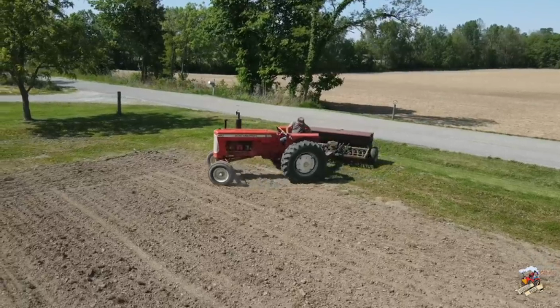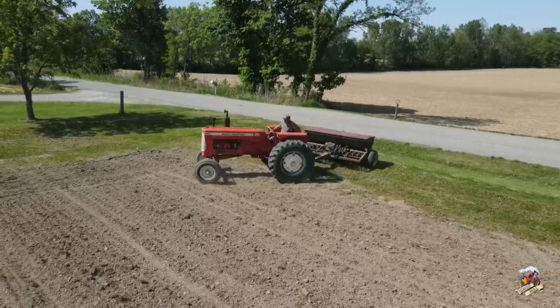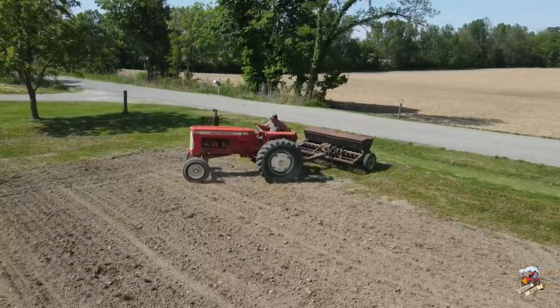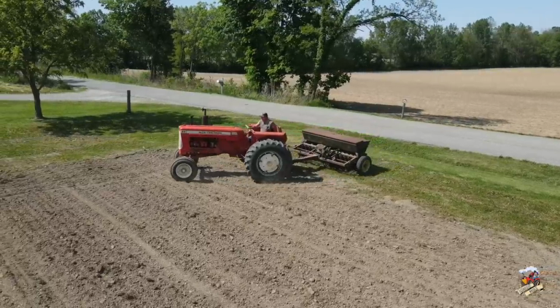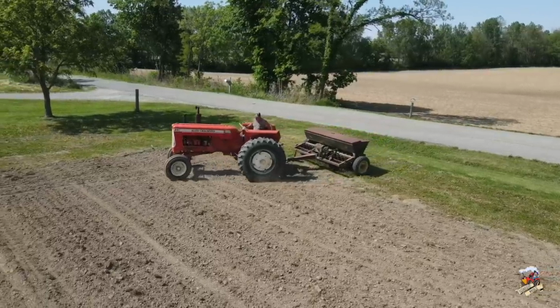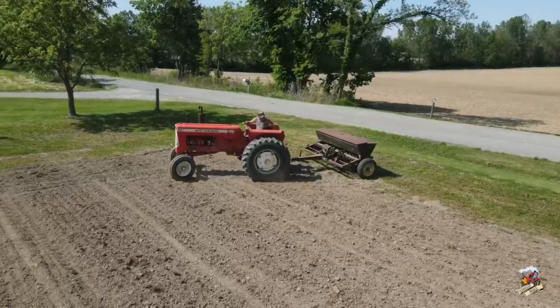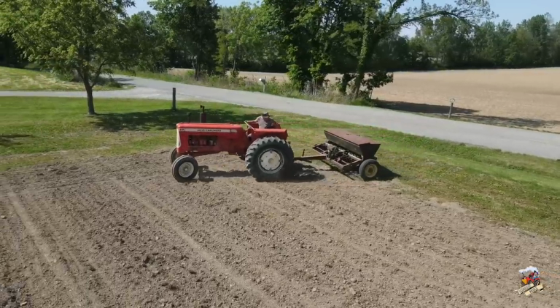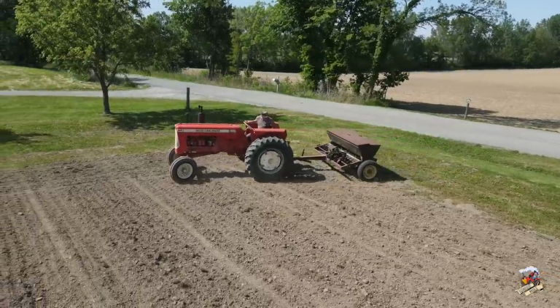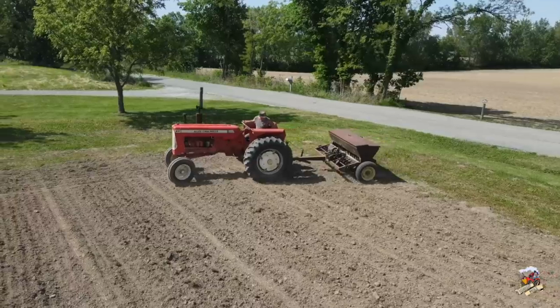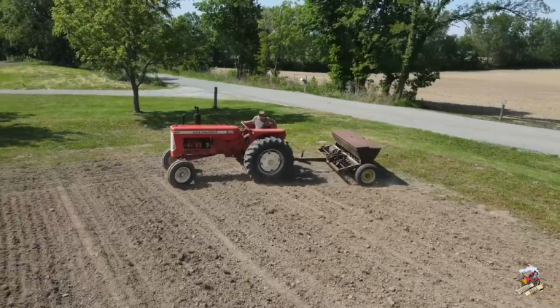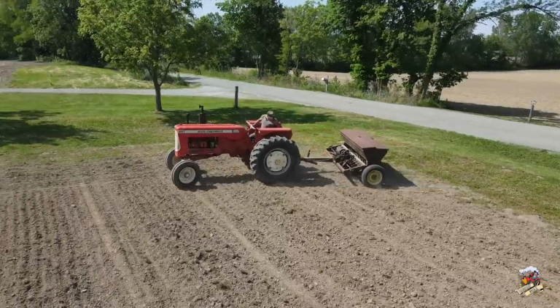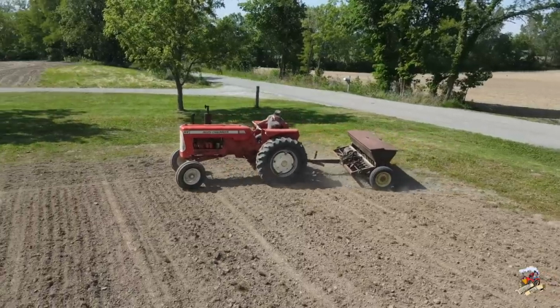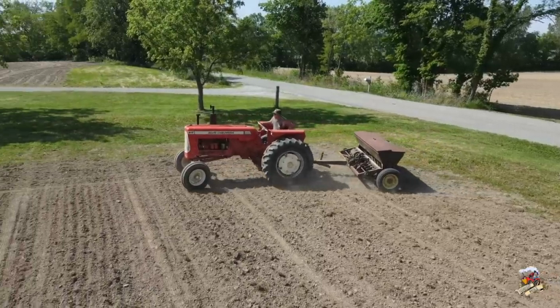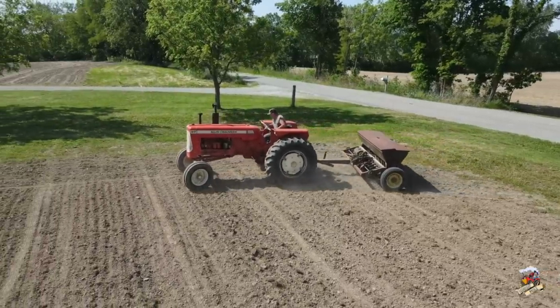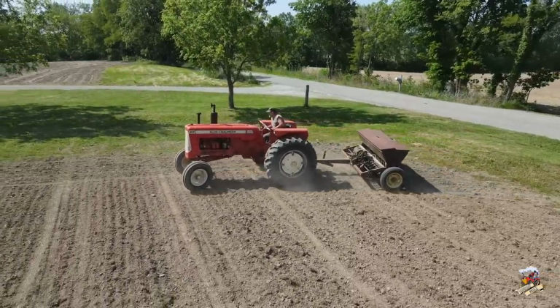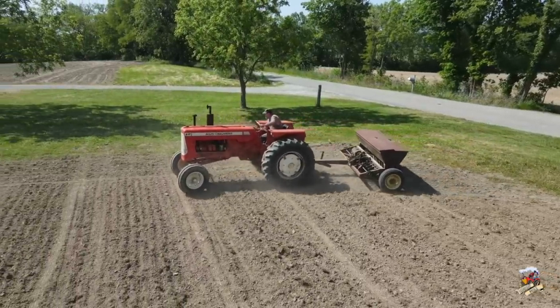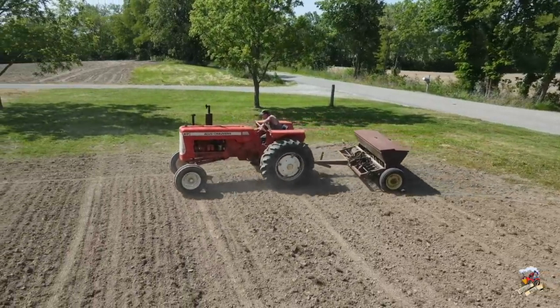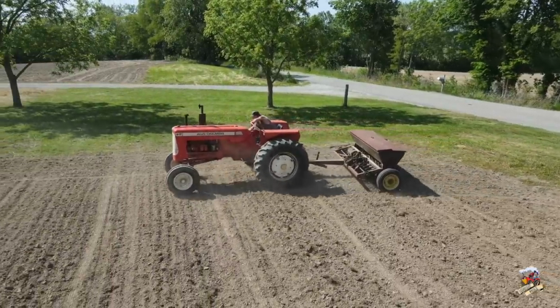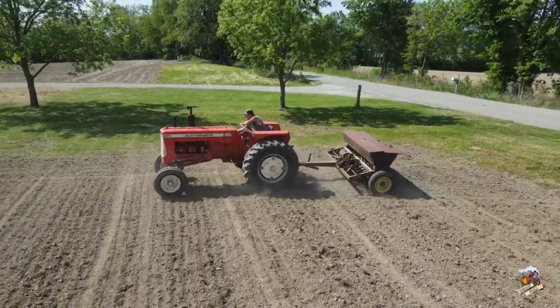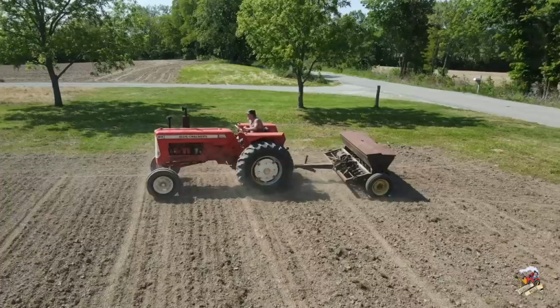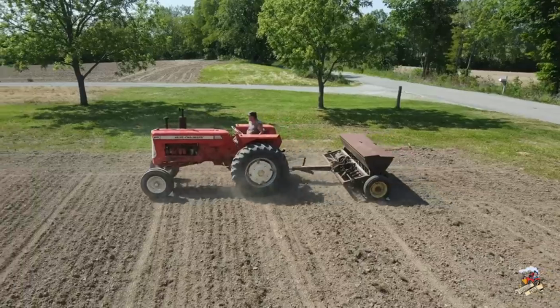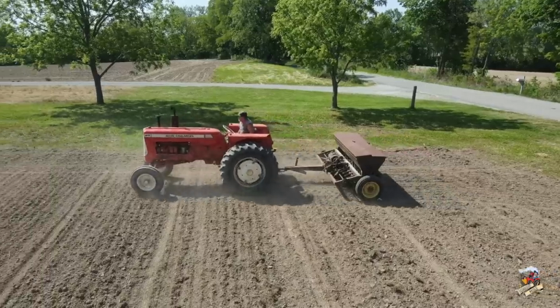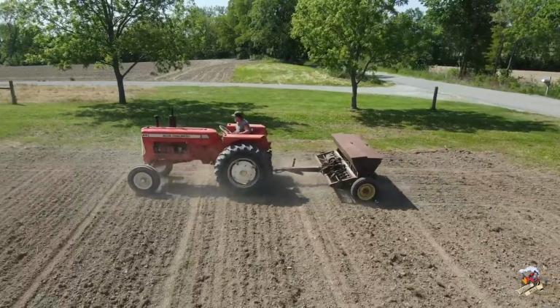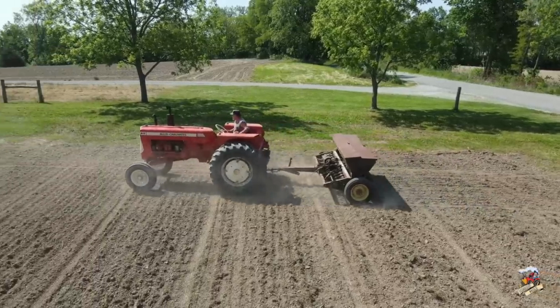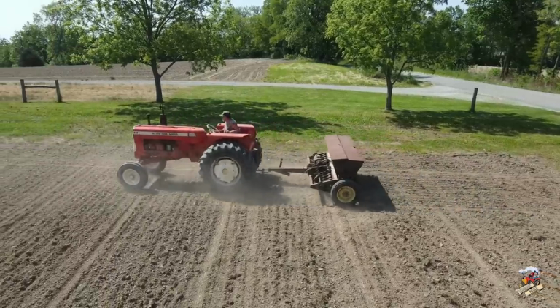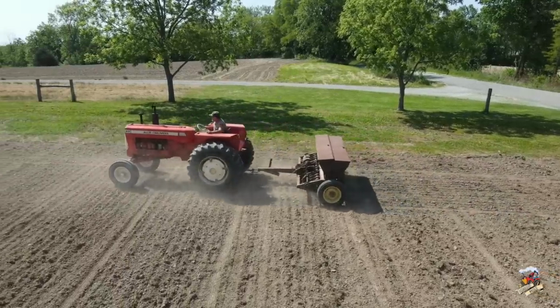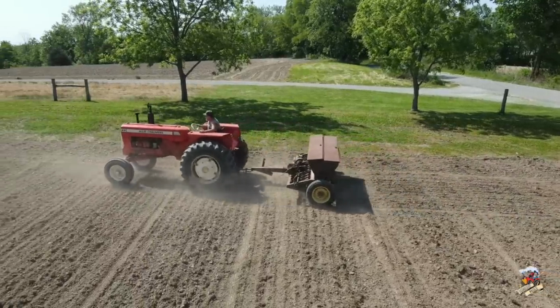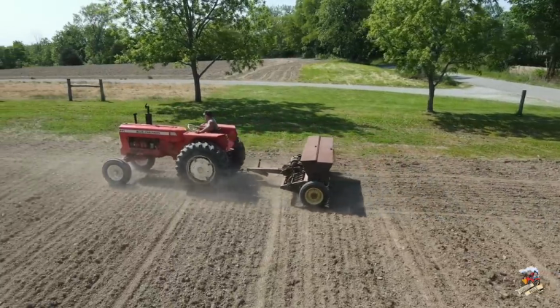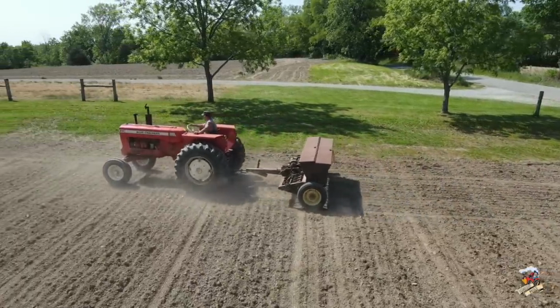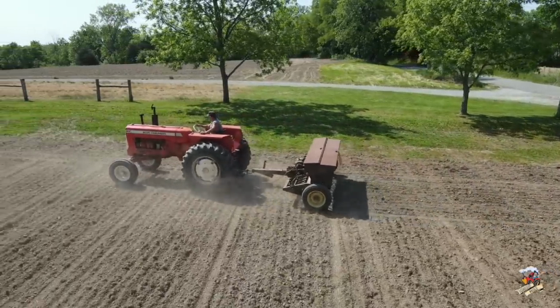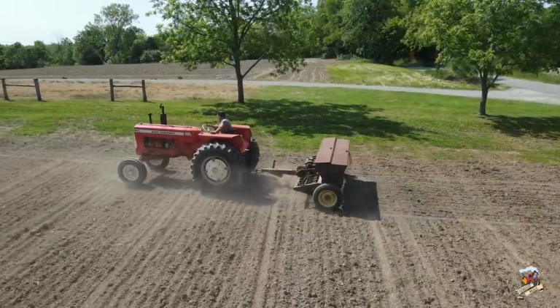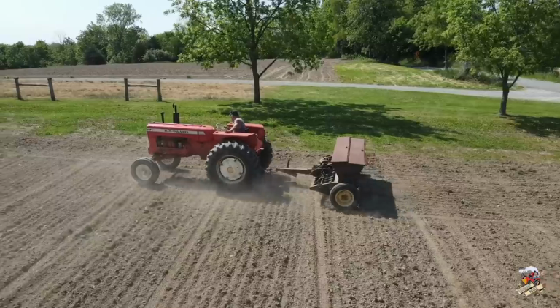These tractors were around 63 horsepower. They had a transmission that was a partial power shift power director with eight forward and two reverse speeds, and a top speed of 11.8 miles per hour.